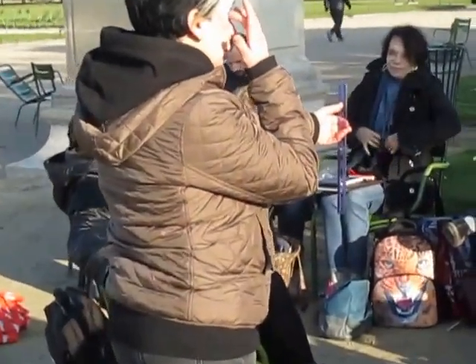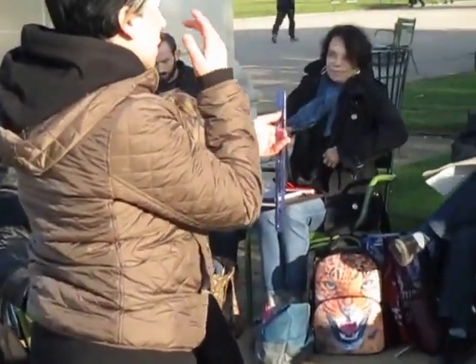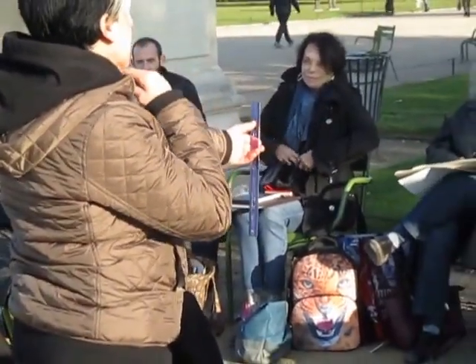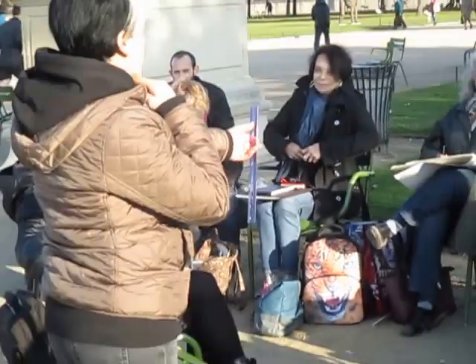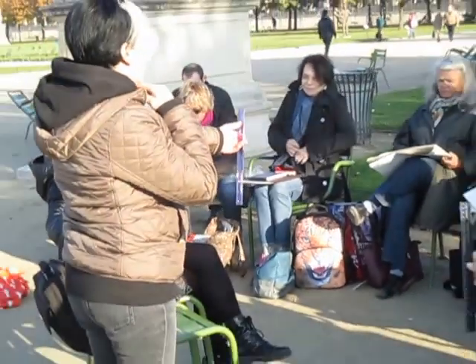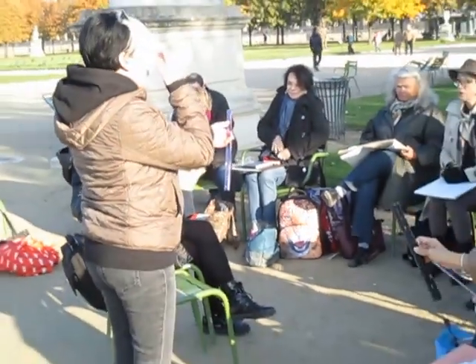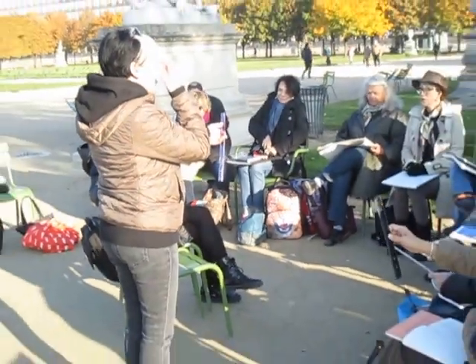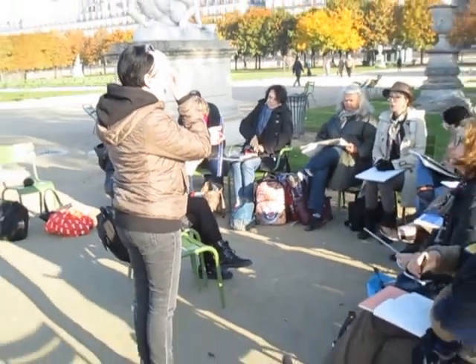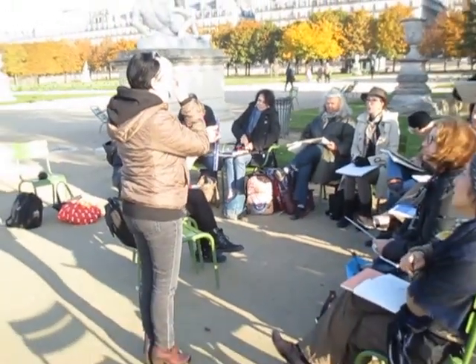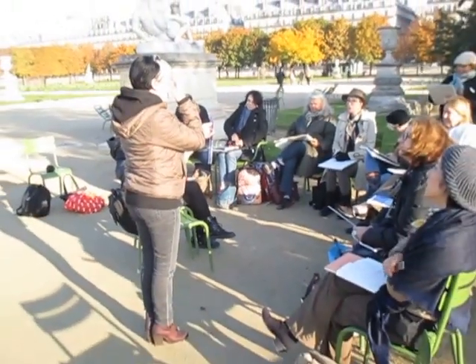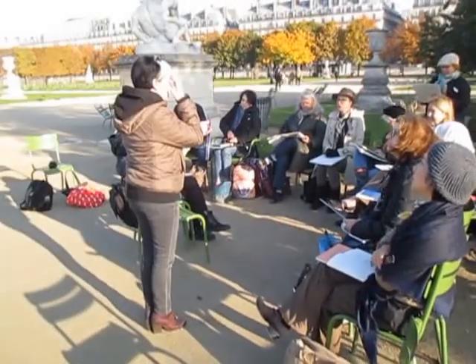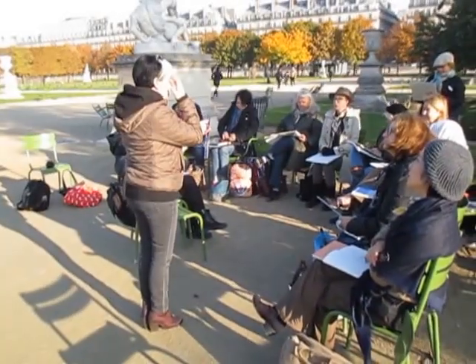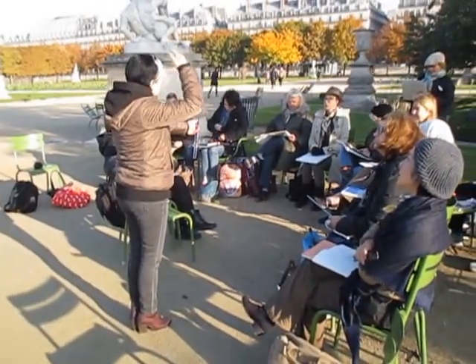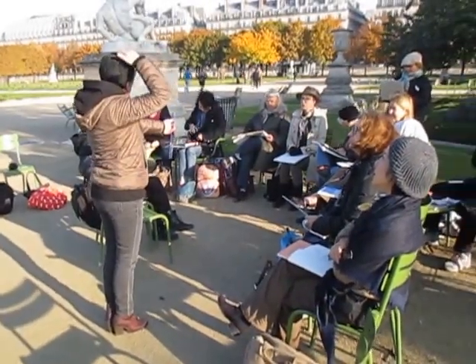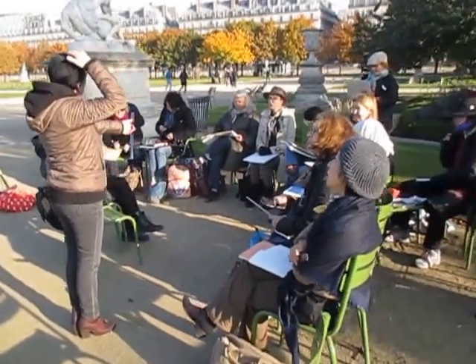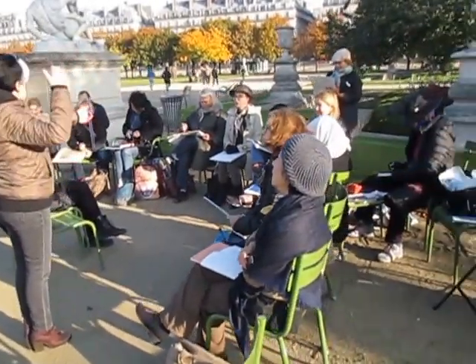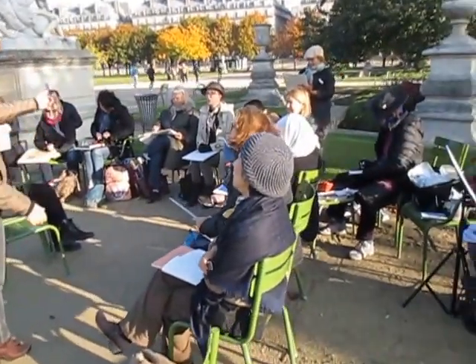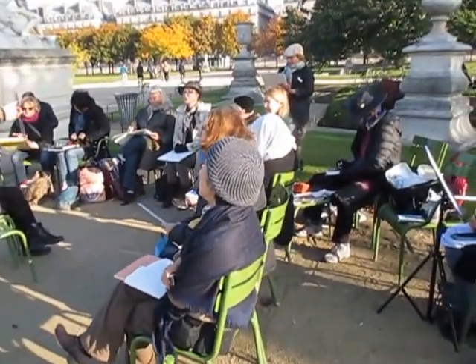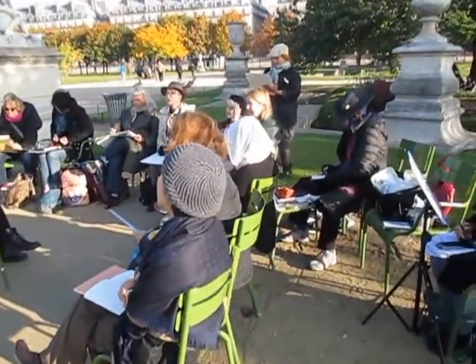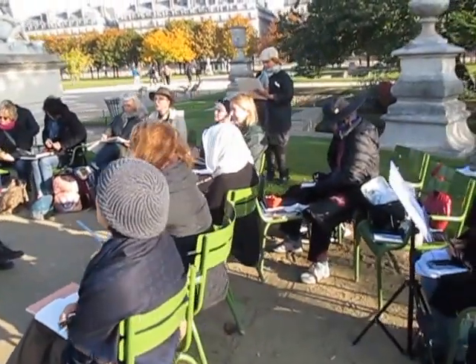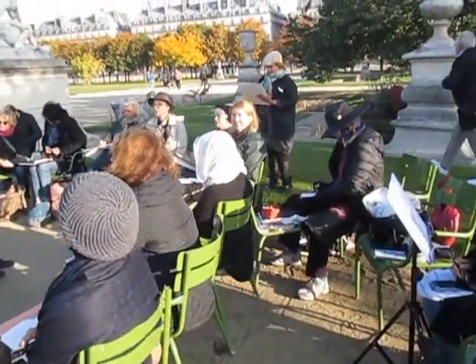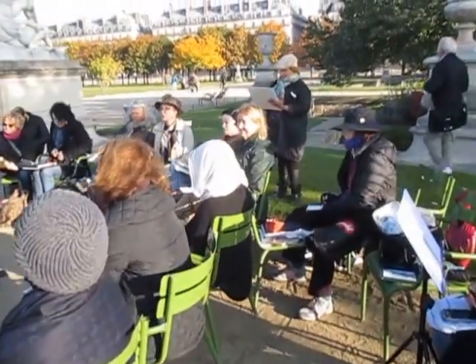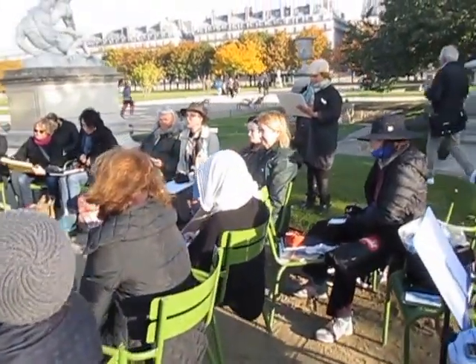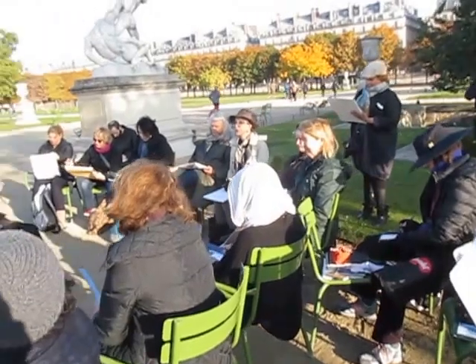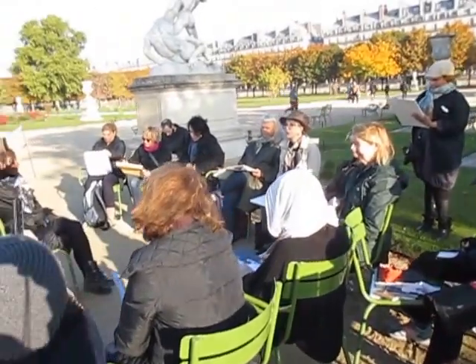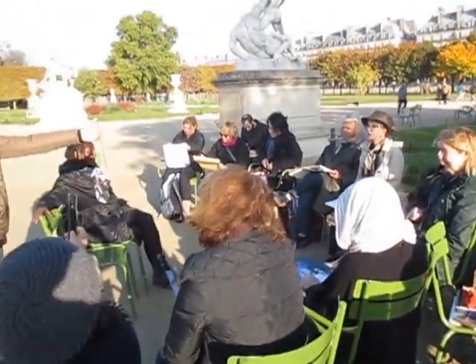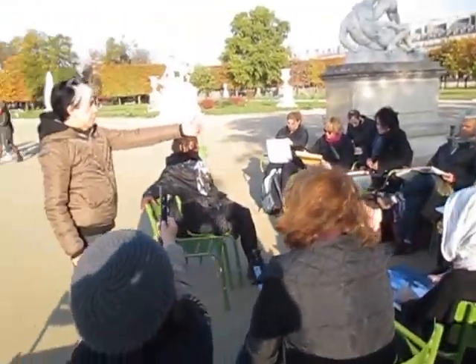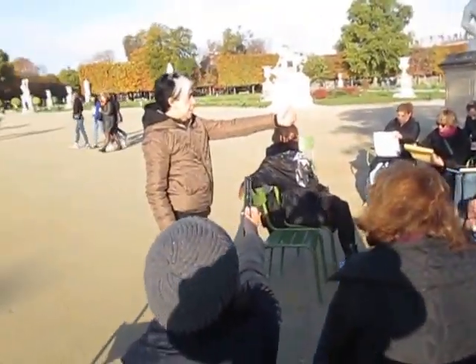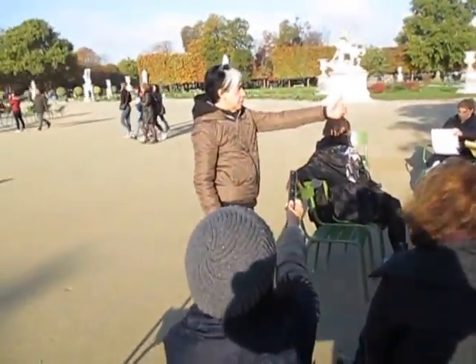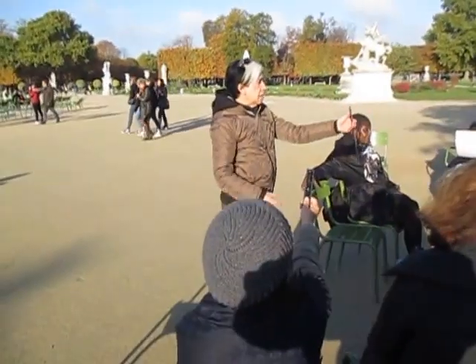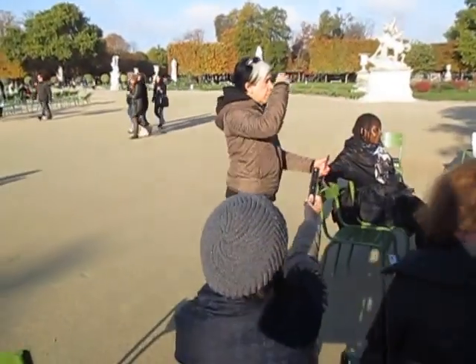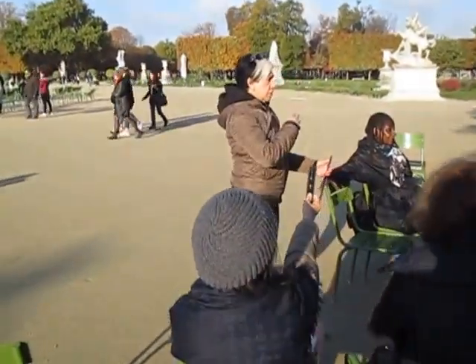We have a lot of models — models to paint indoors and models to paint outdoors. And there's Sharon doing some teaching.